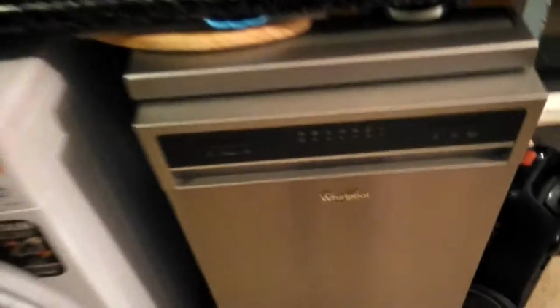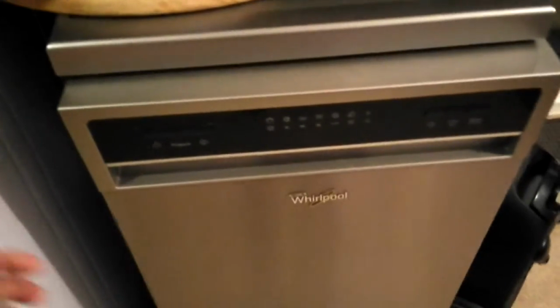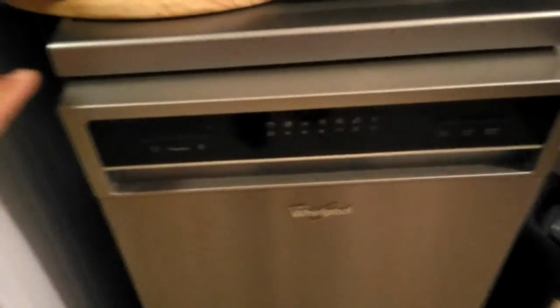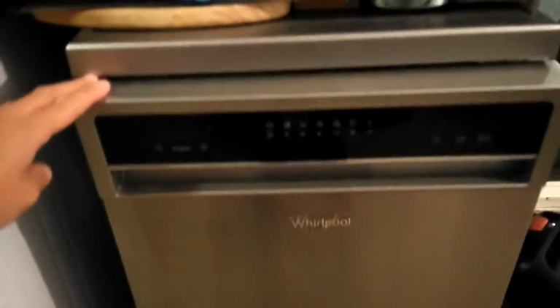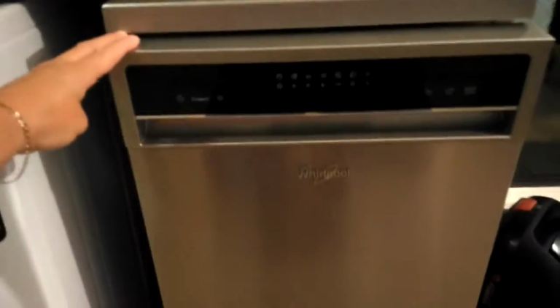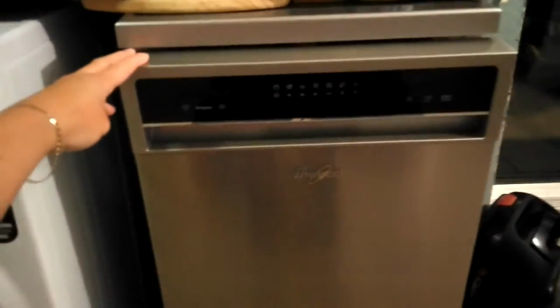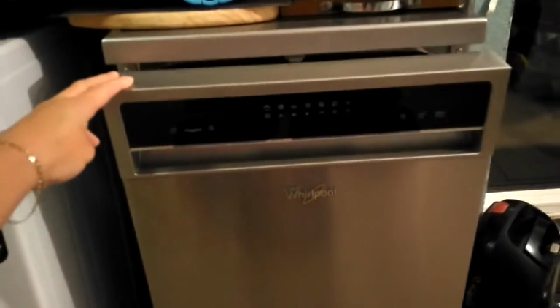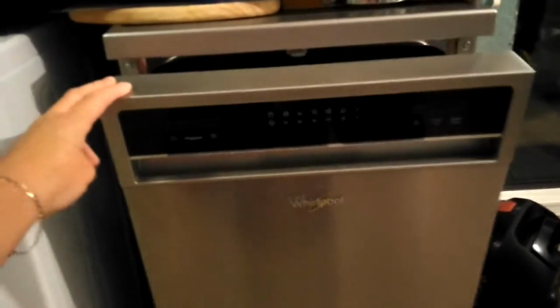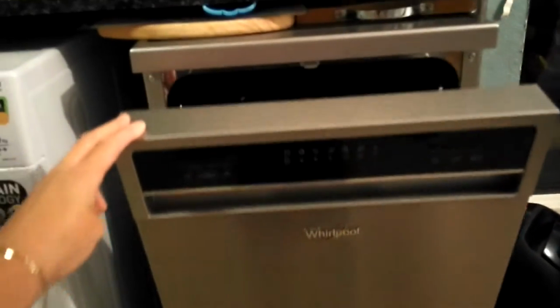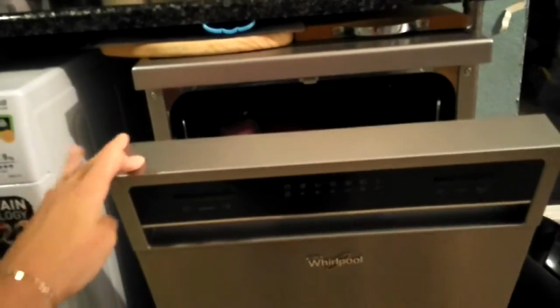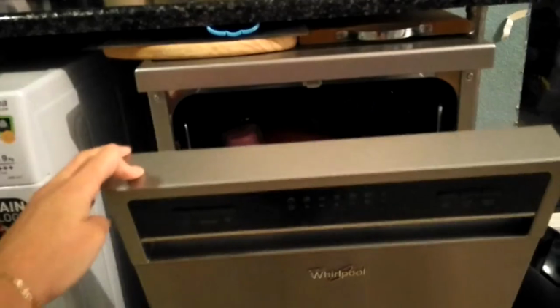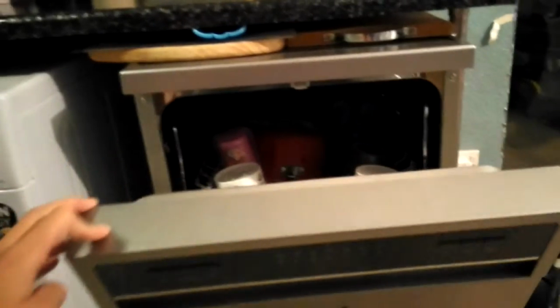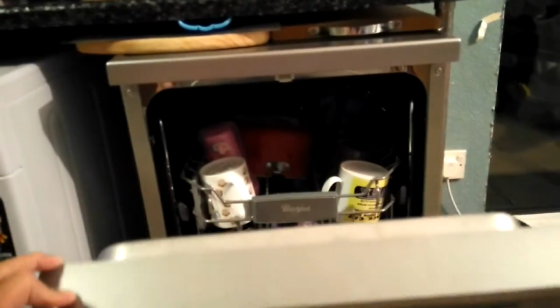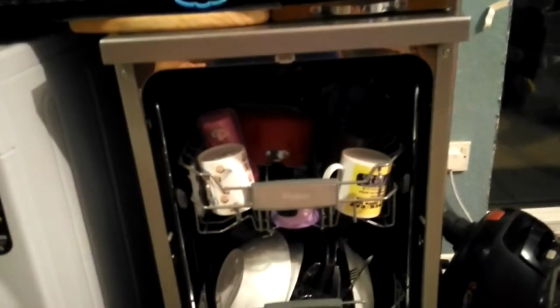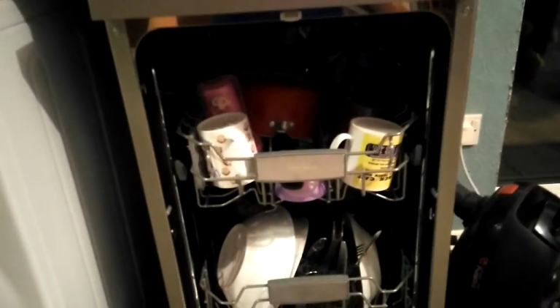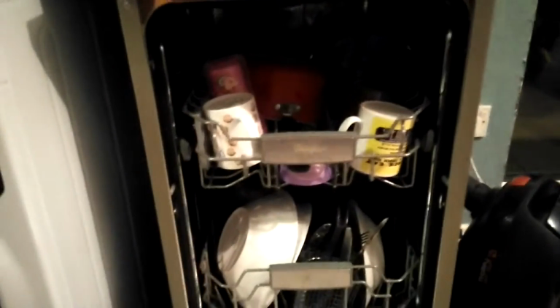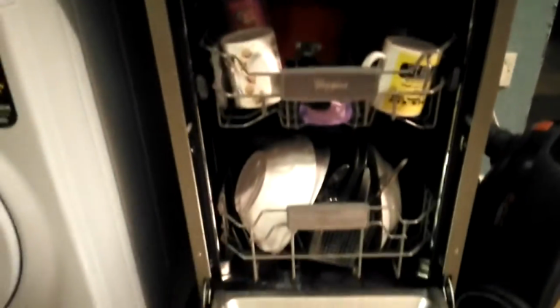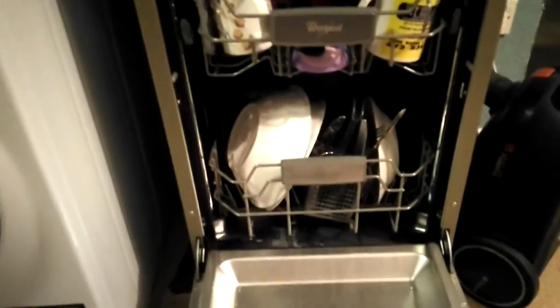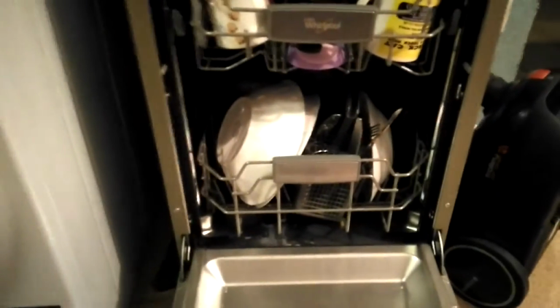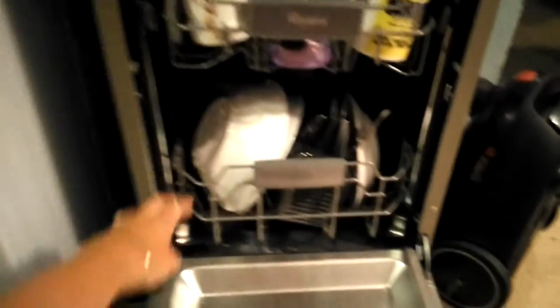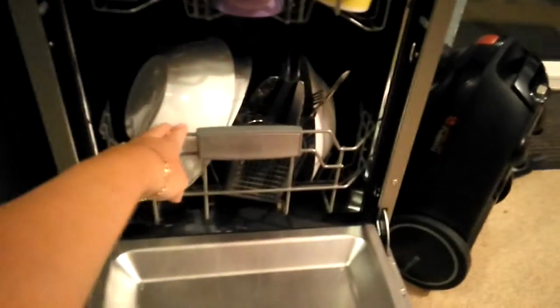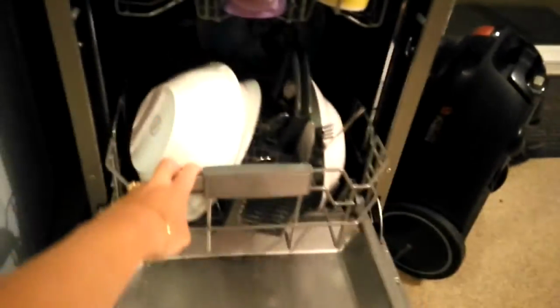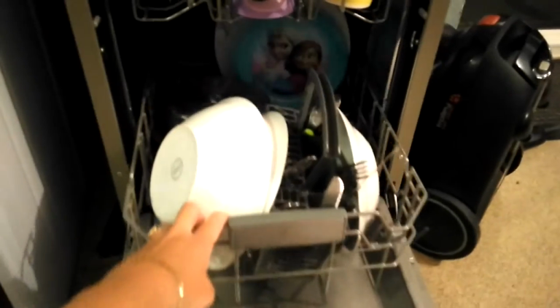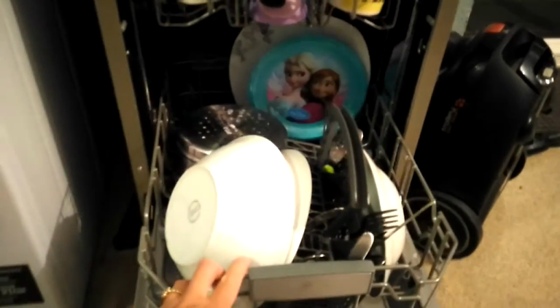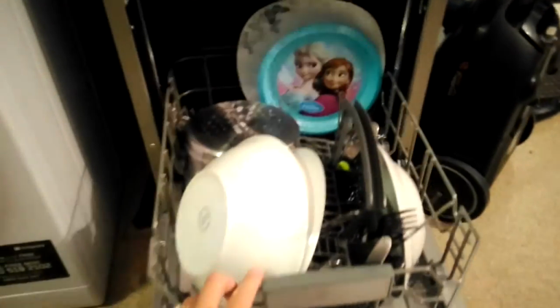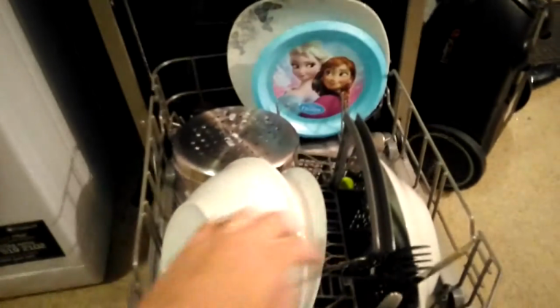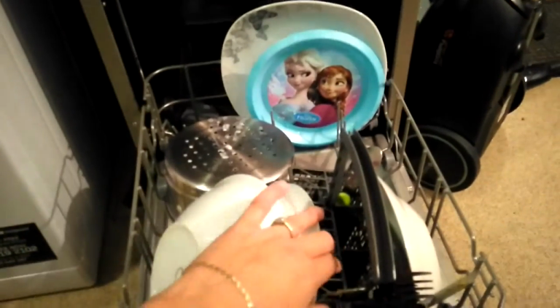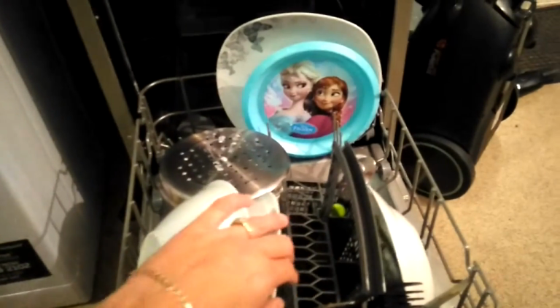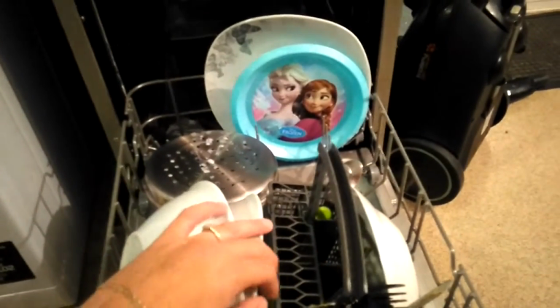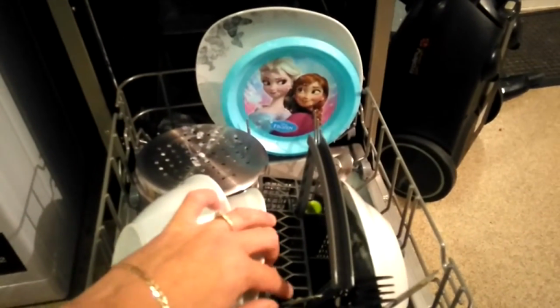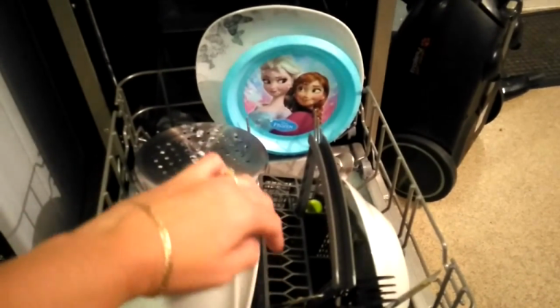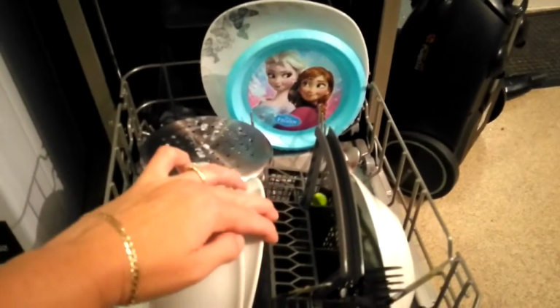What I like about this is there's a digital display, easy to use, and there's a child lock. One of the perks, if you look here, it comes with a cutlery tray, which most dishwashers don't come with.